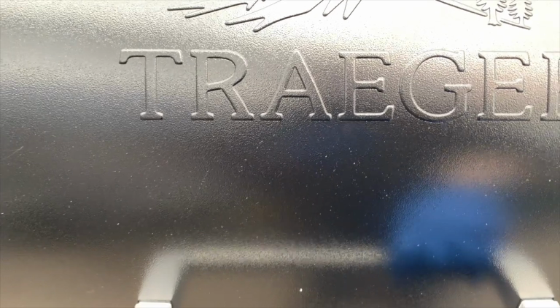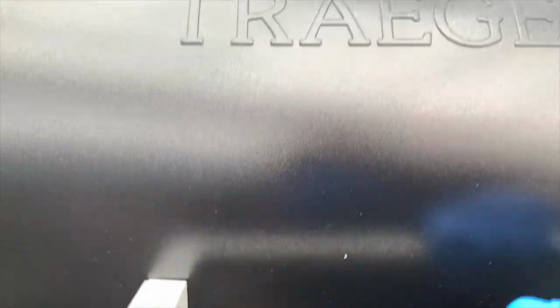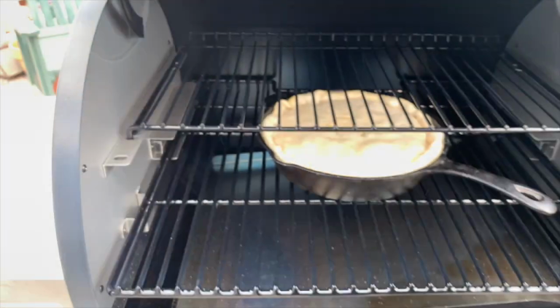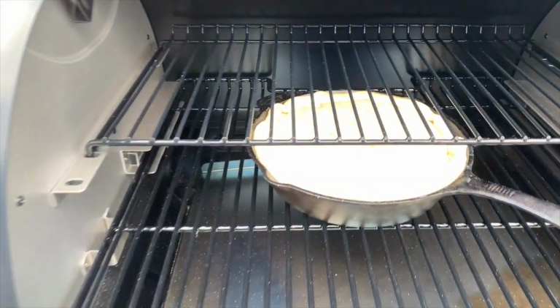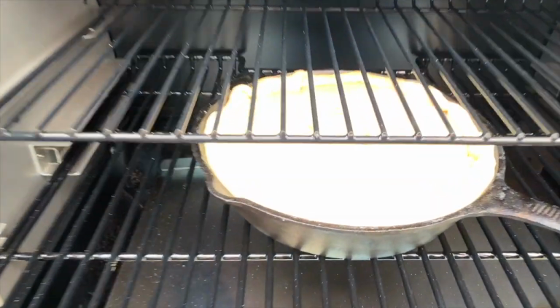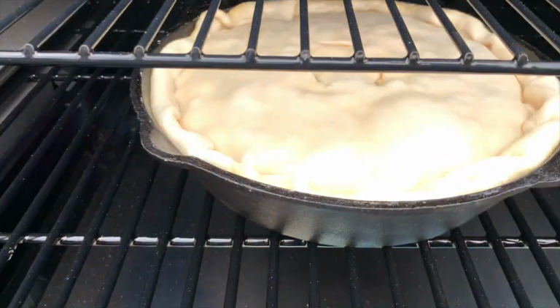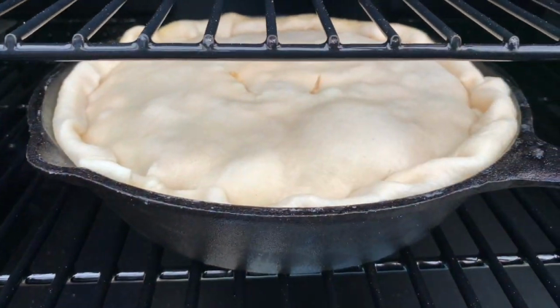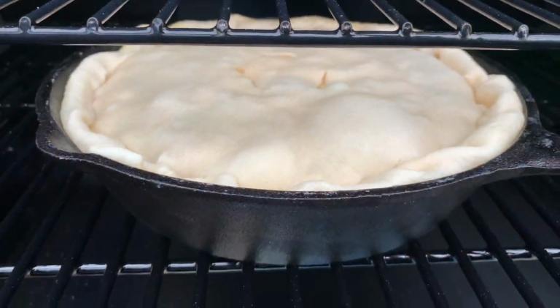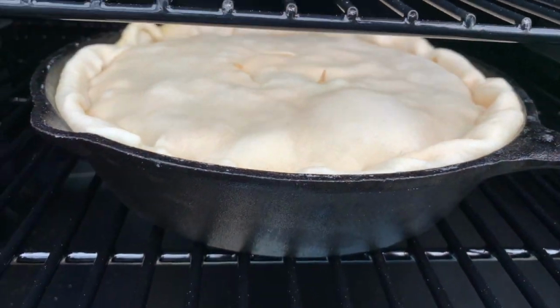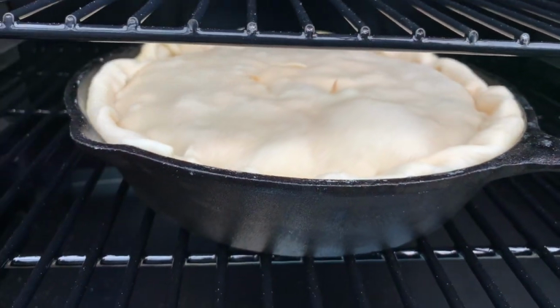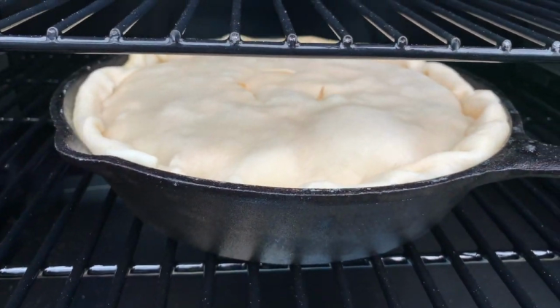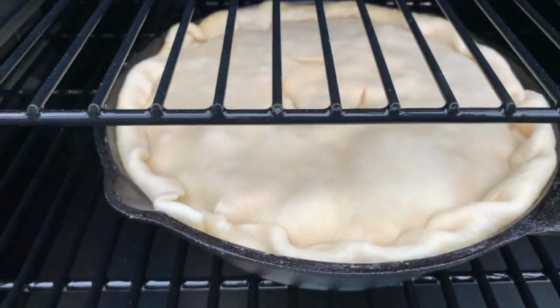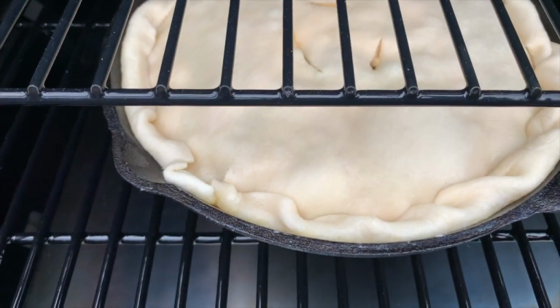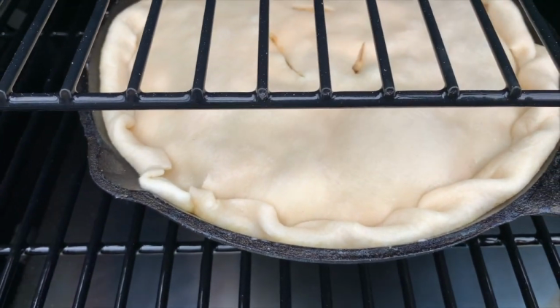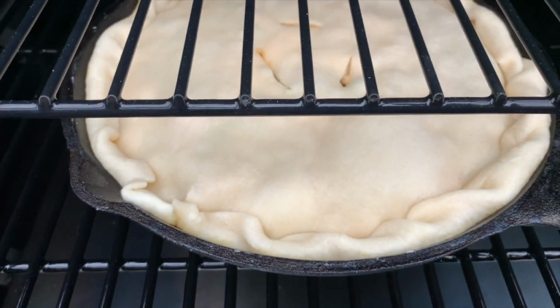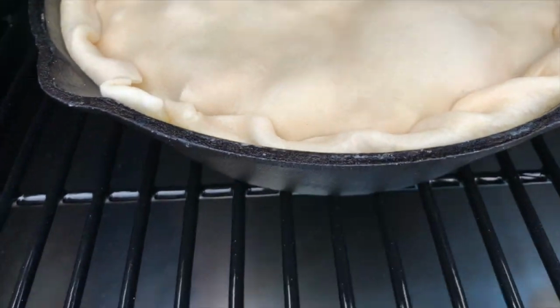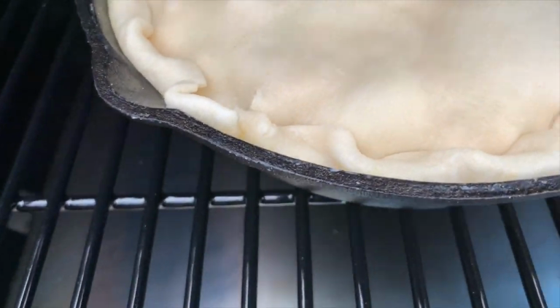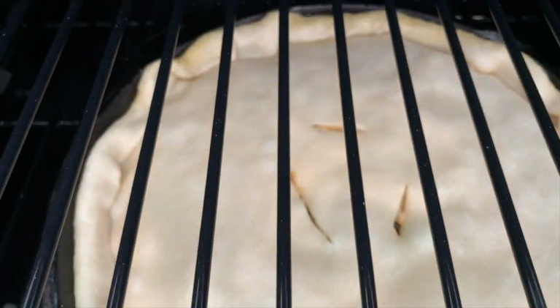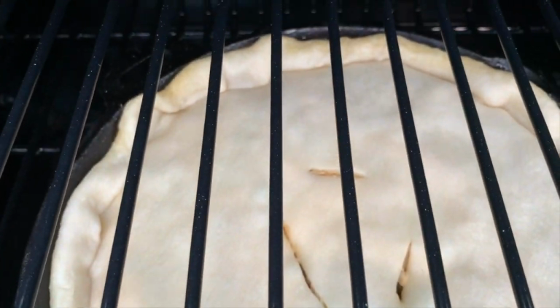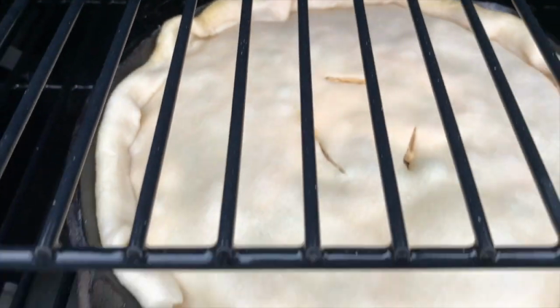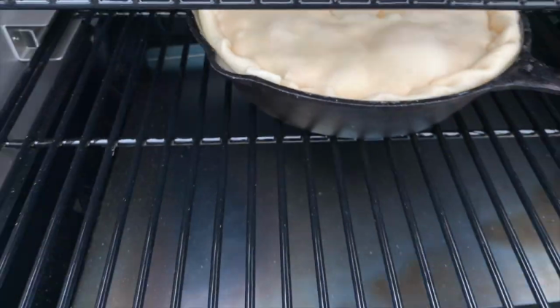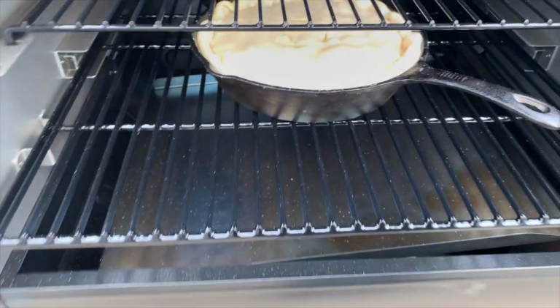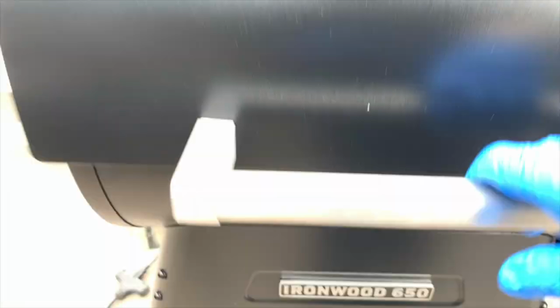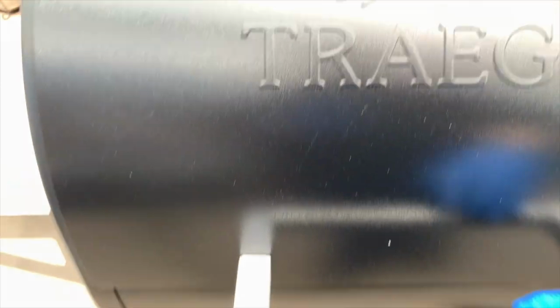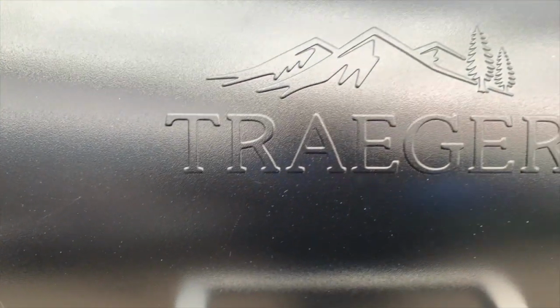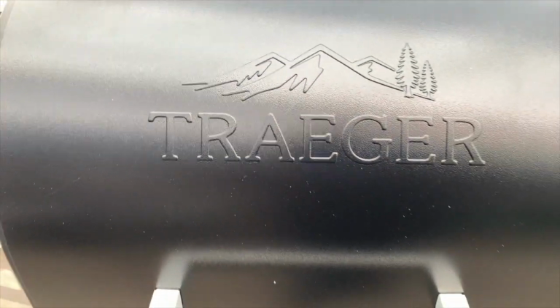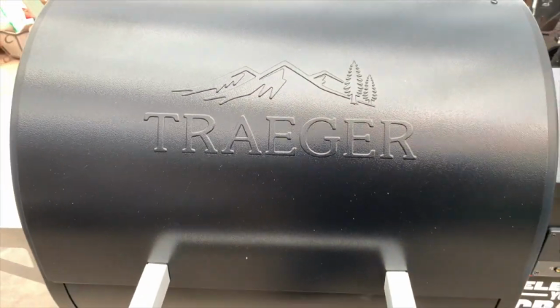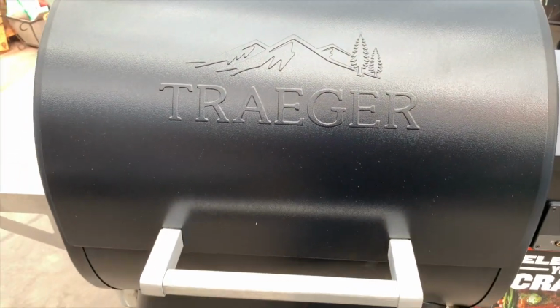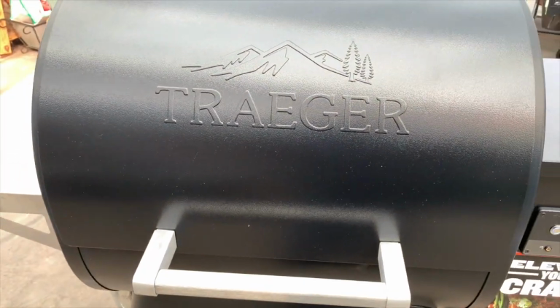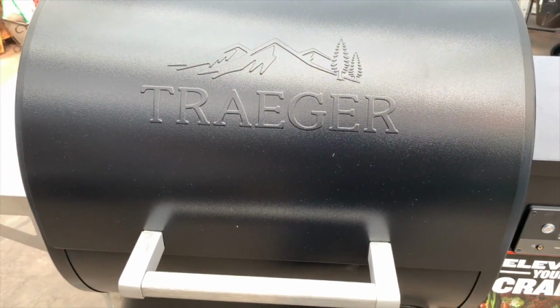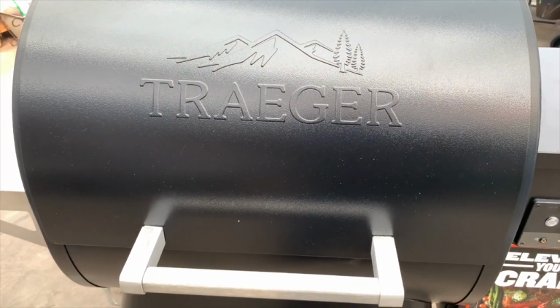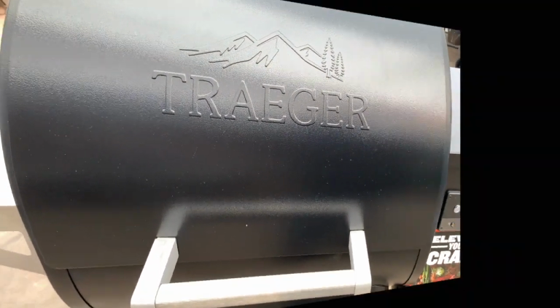Let's give it a look here. Look at that — we're about 10 minutes in. See how that dough is starting to rise a little bit? We're getting a good proof out of there. We're getting a little bubbling around the edges. We're going to keep this shut and let it go about another 10 minutes before it's time to add our egg wash.